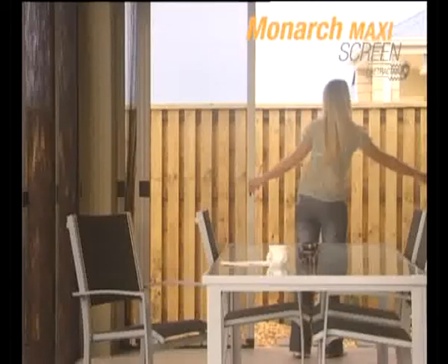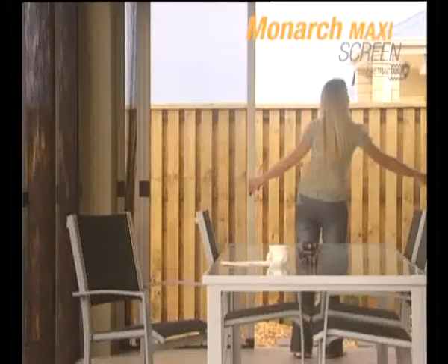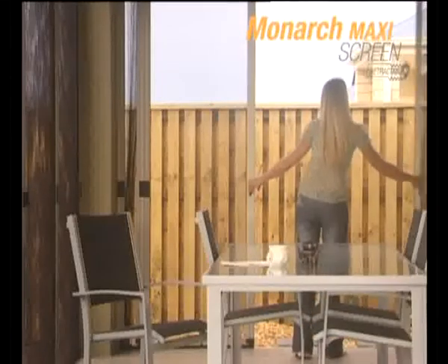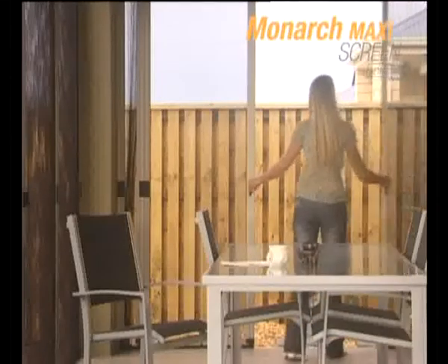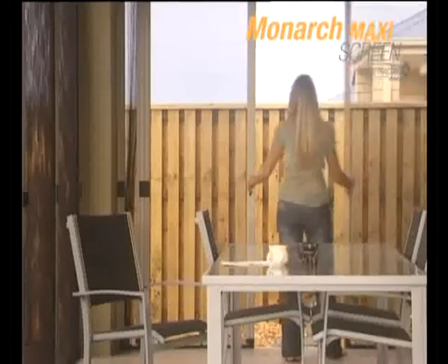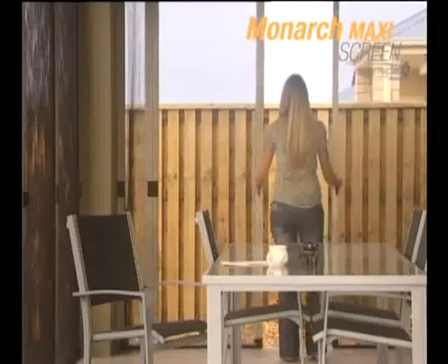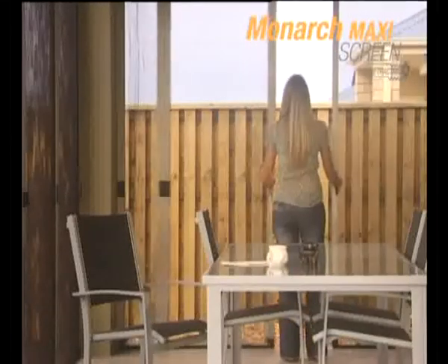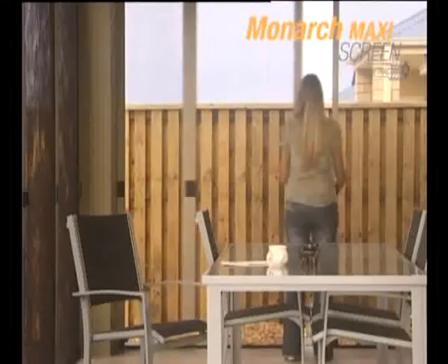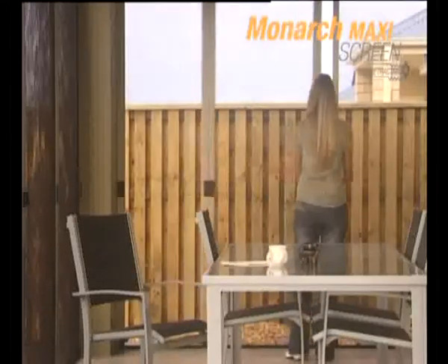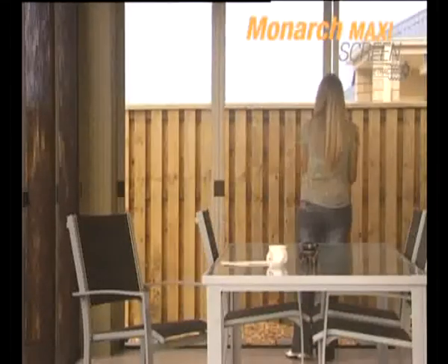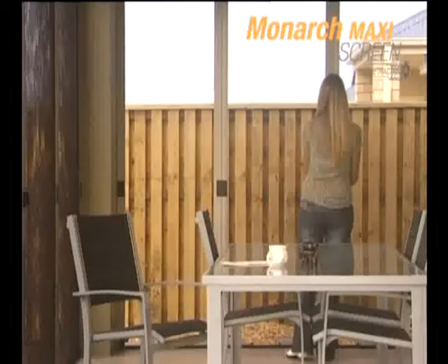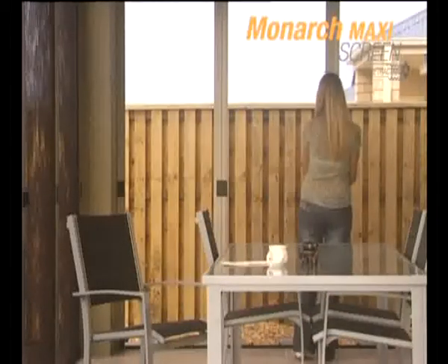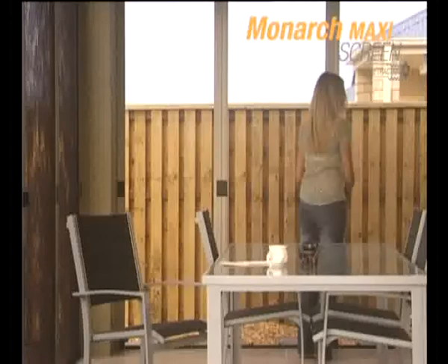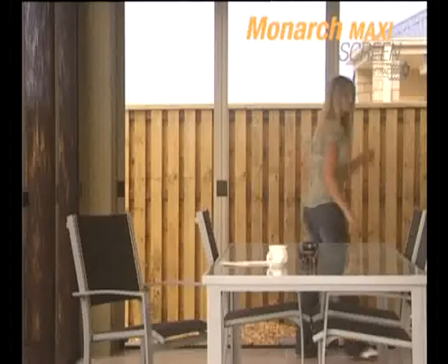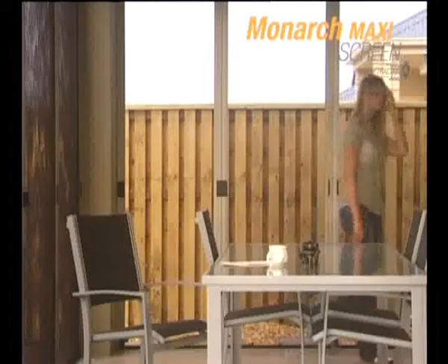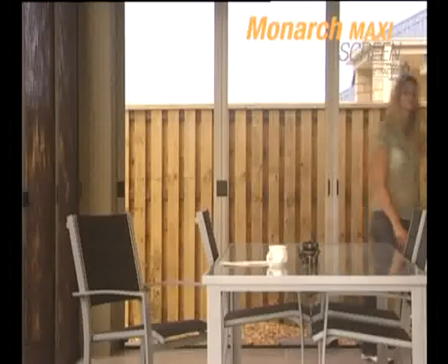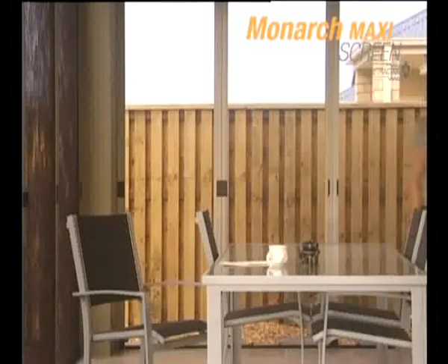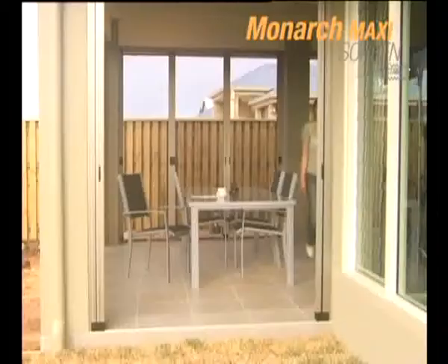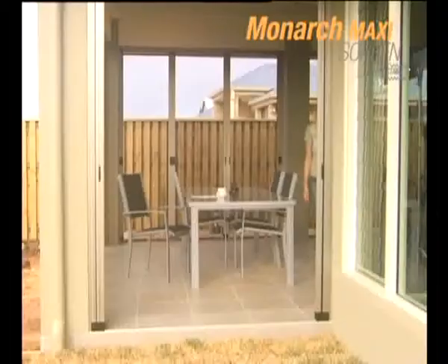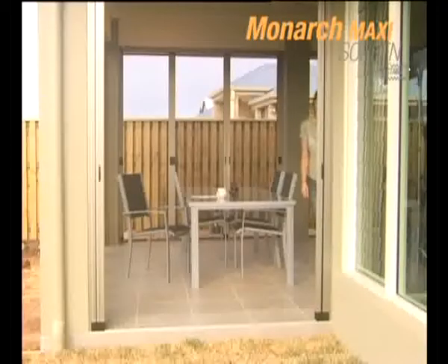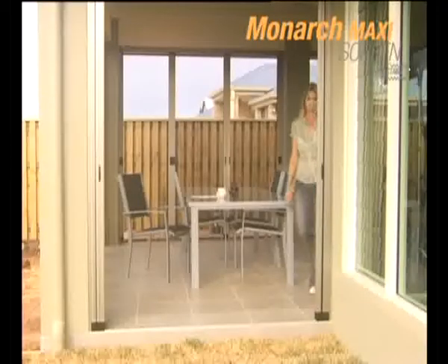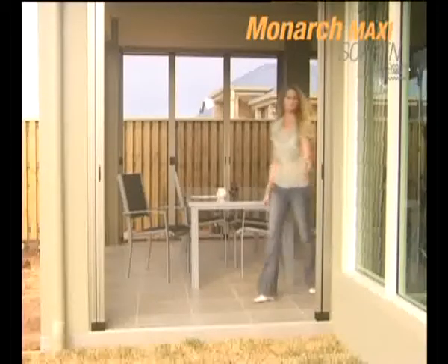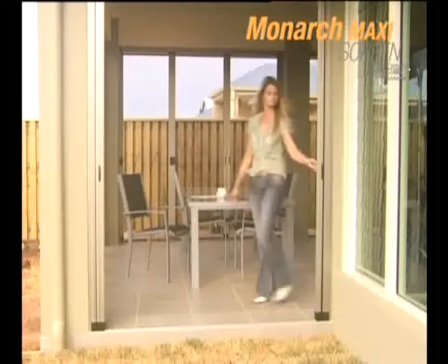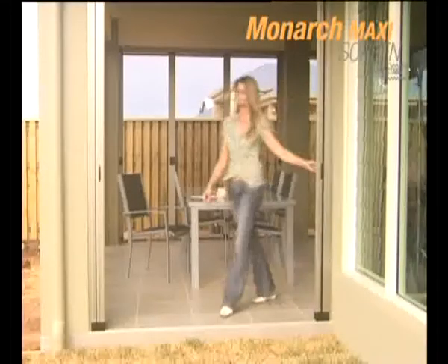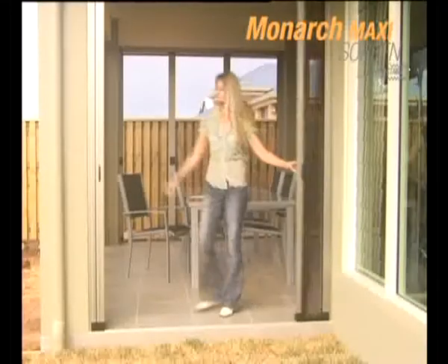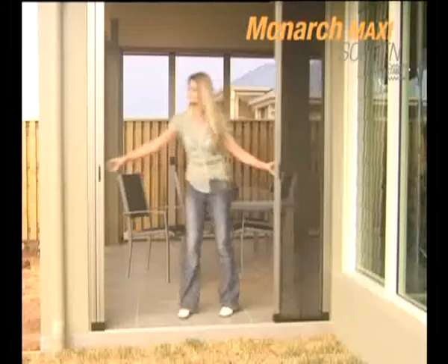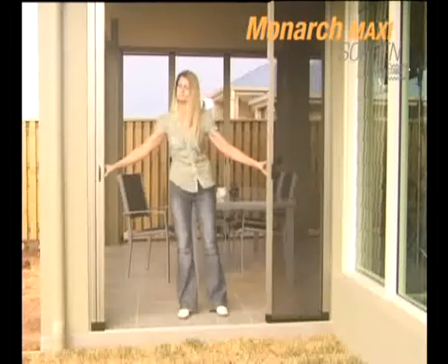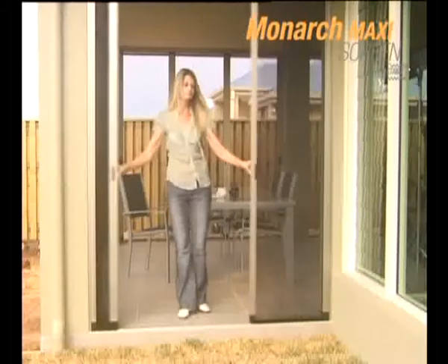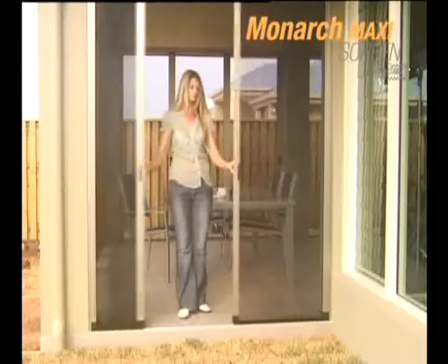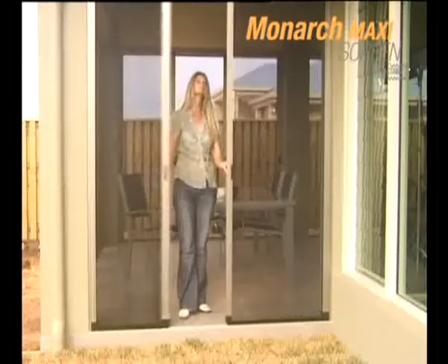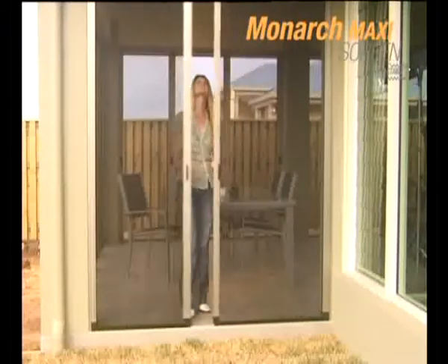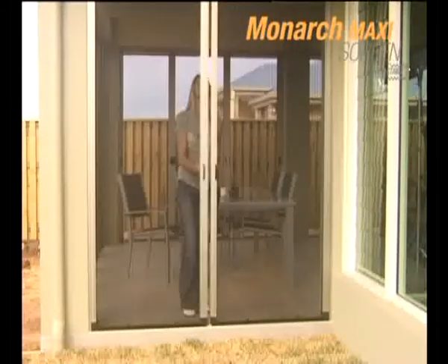As the demand for retractable screens increases, SDS screens are a beautiful and flexible solution — the perfect answer to your needs.